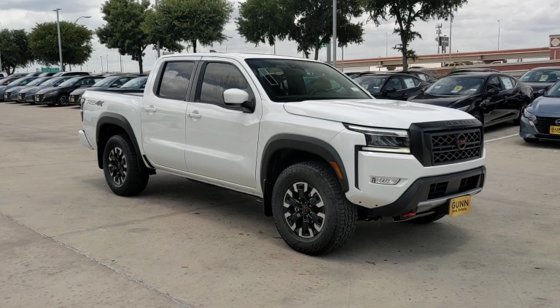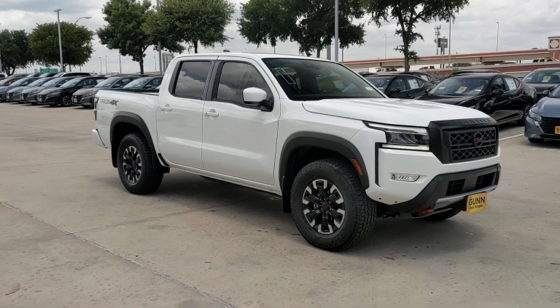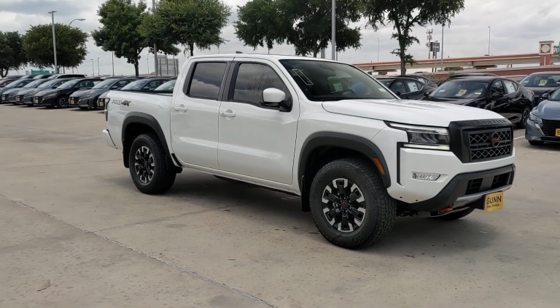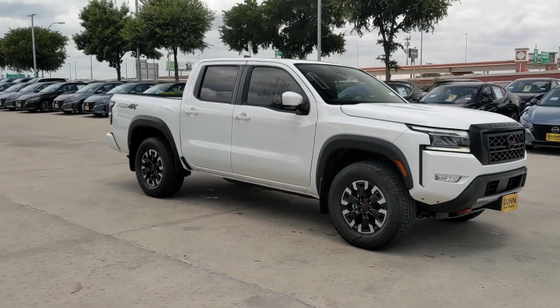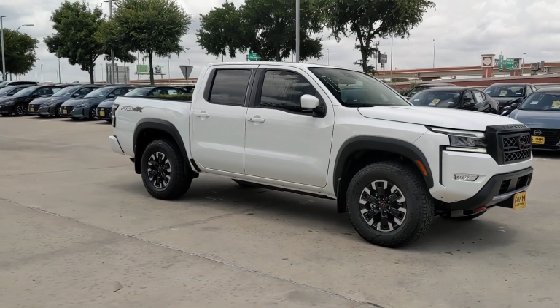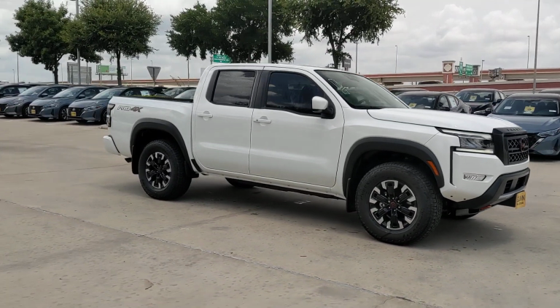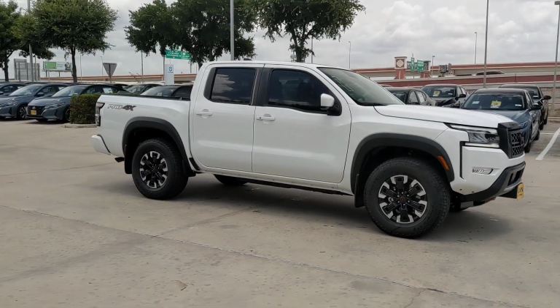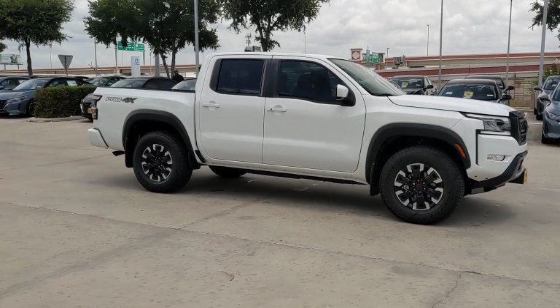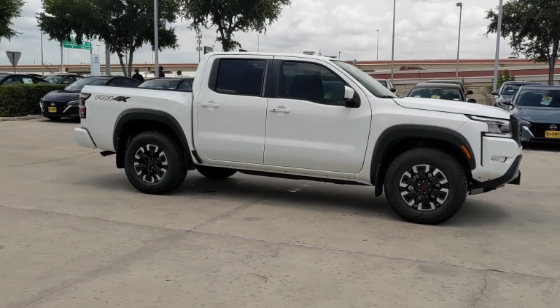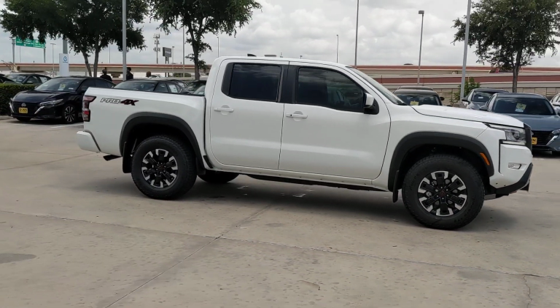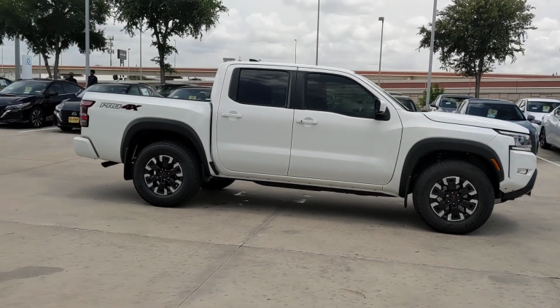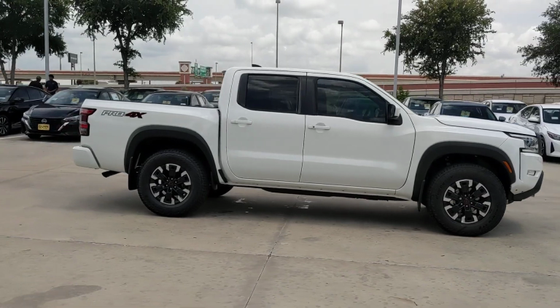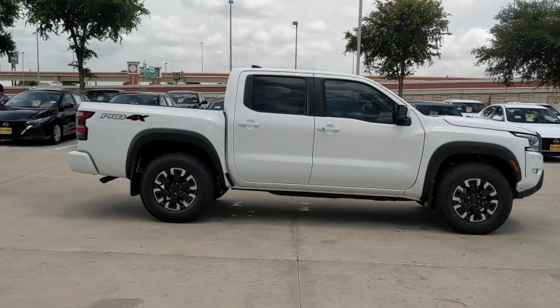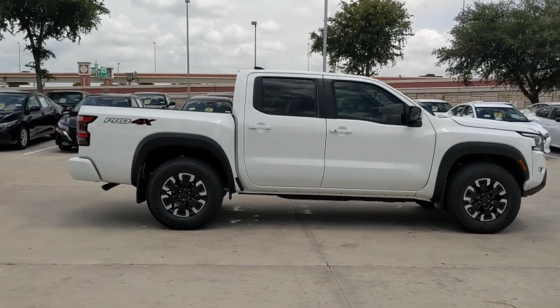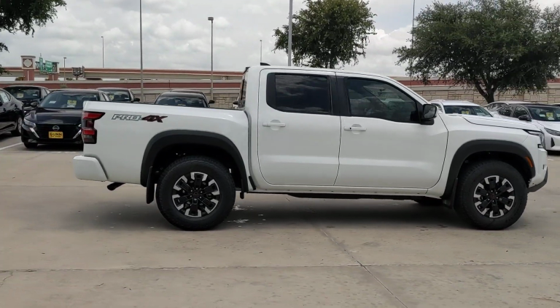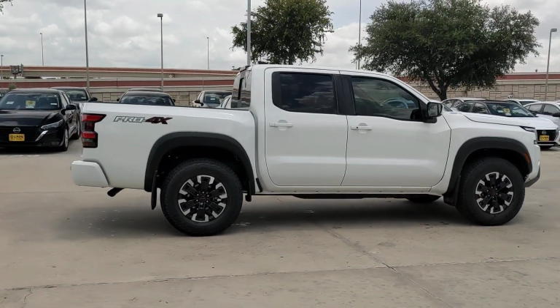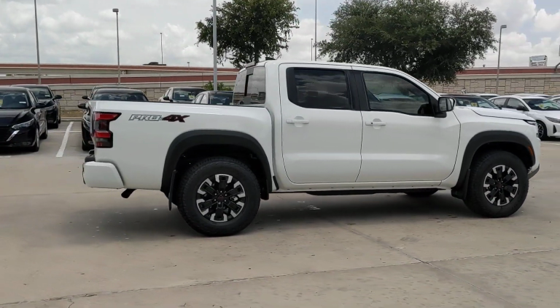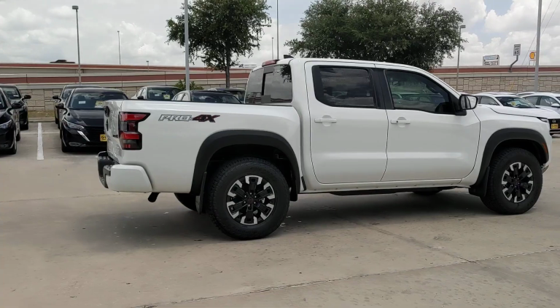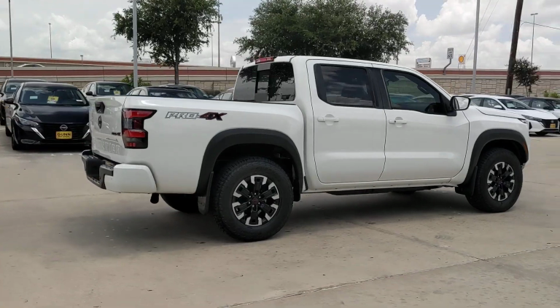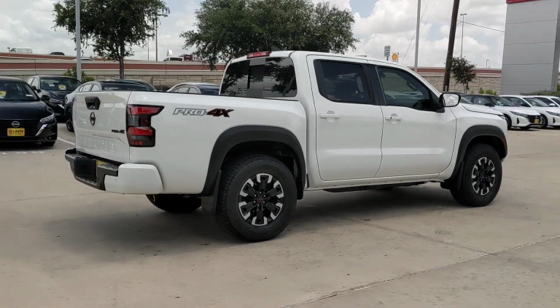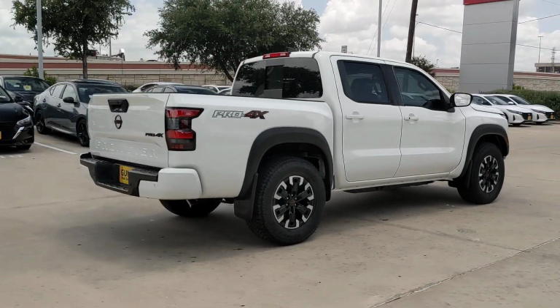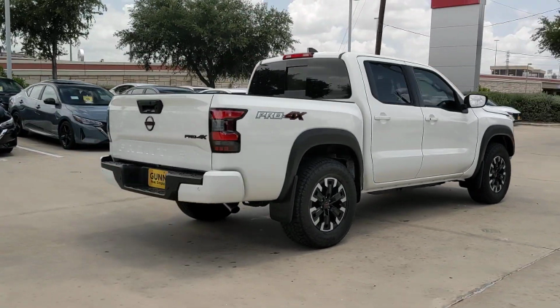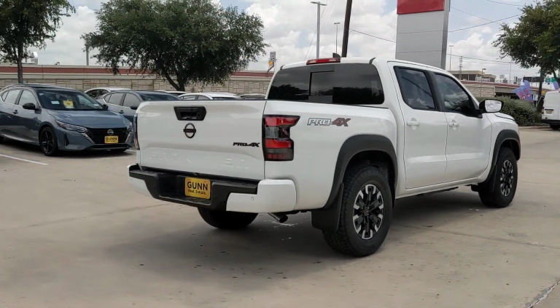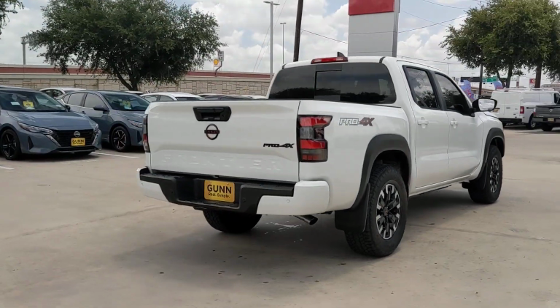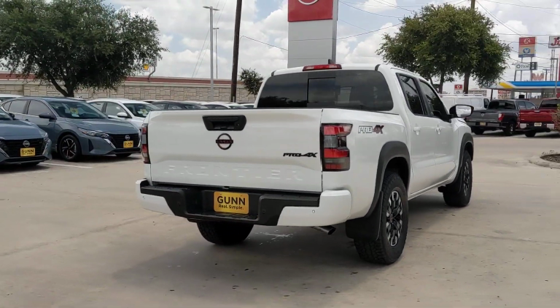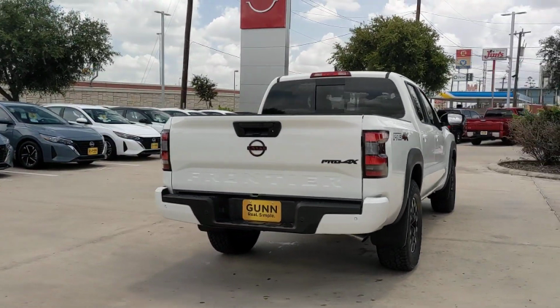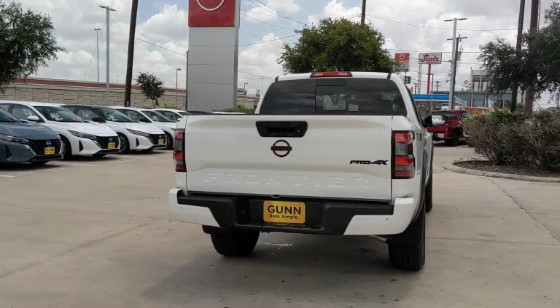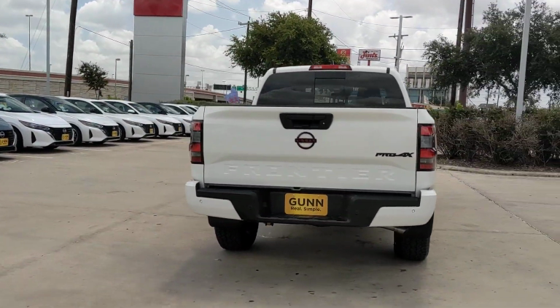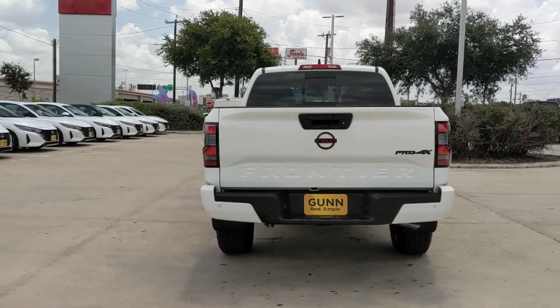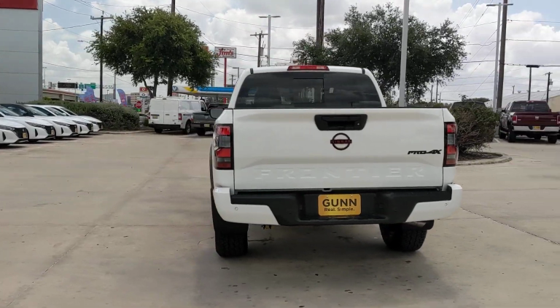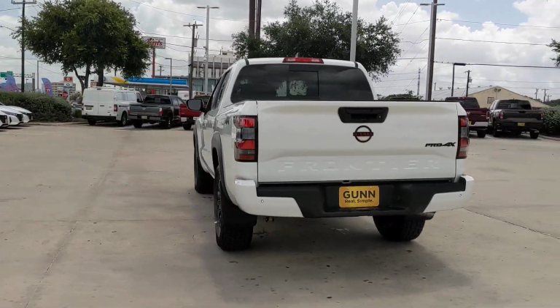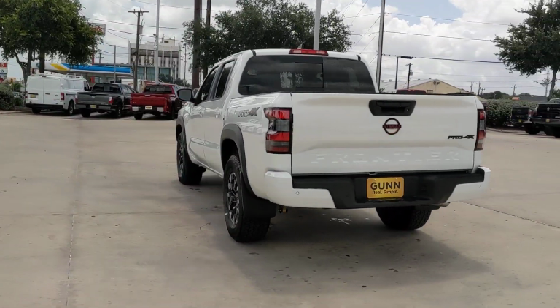Look no further than the 2024 Nissan Frontier. You'll be ready for the job or off-road recreation in this remarkably affordable Frontier. Comfortable, capable, and hard-working, this popular midsize pickup is waiting just for you.